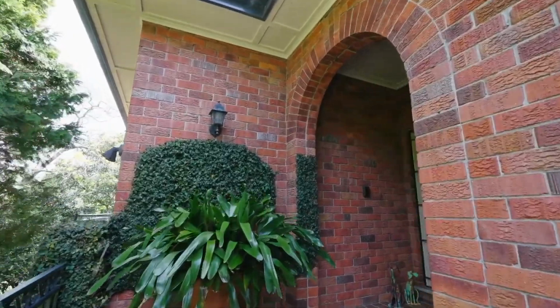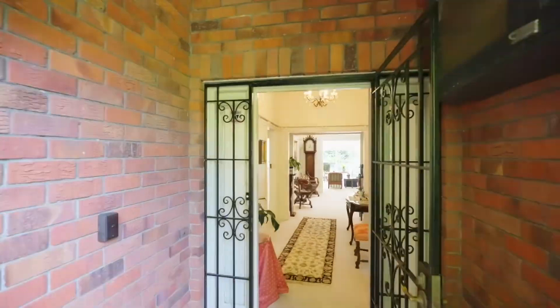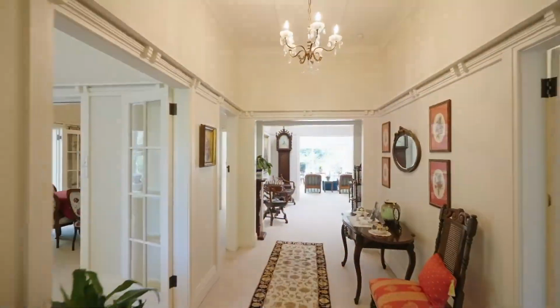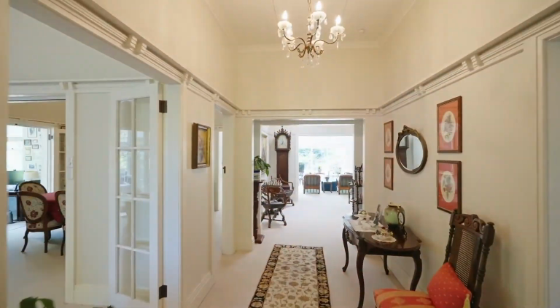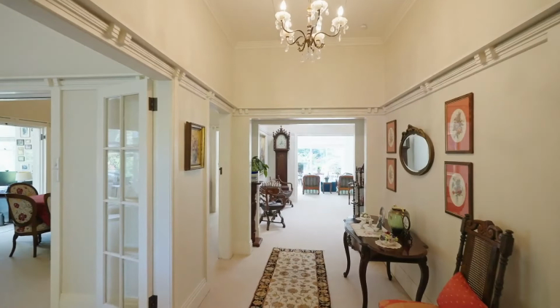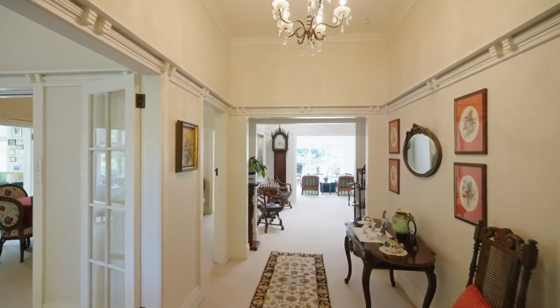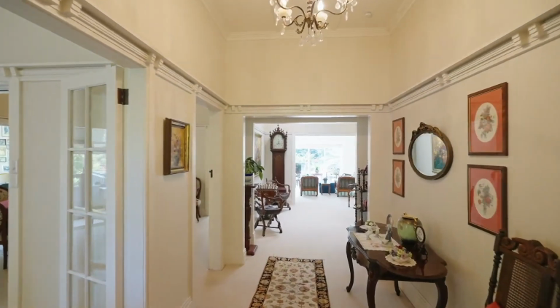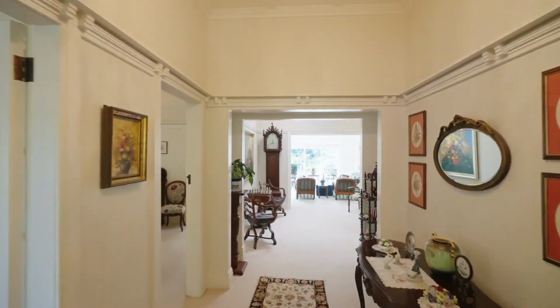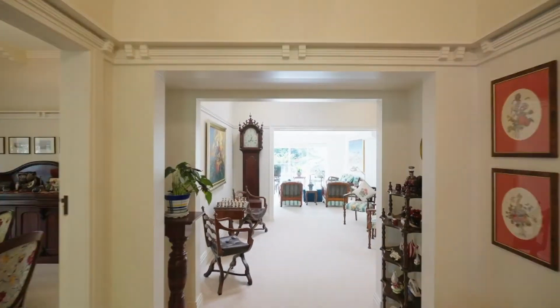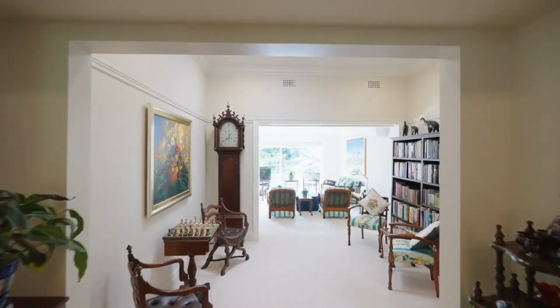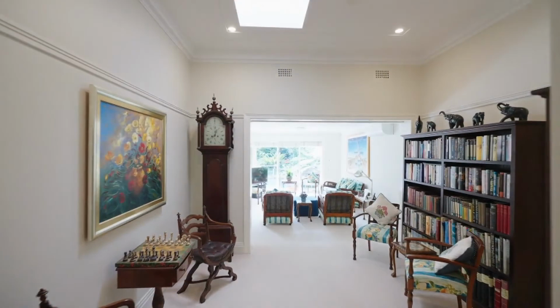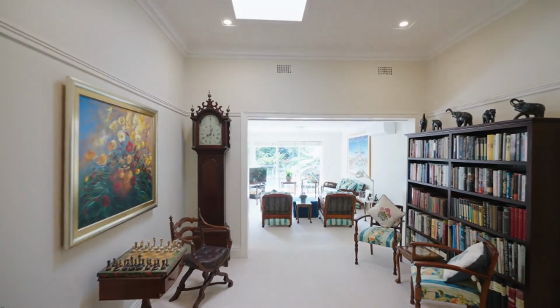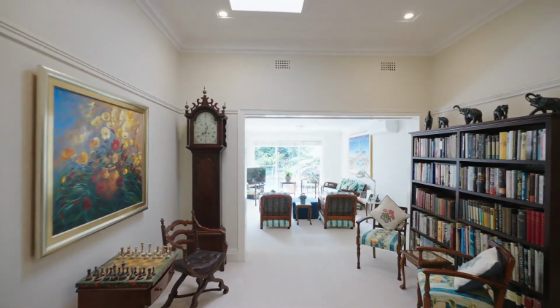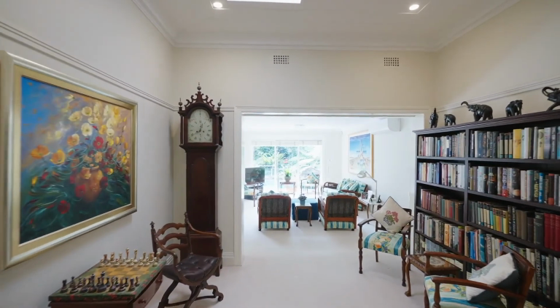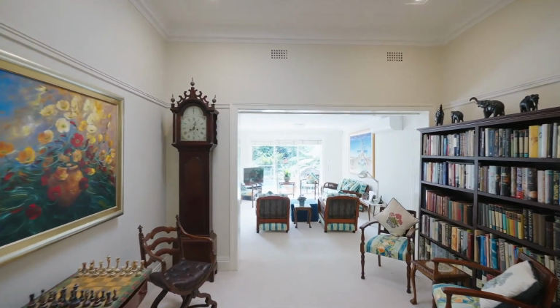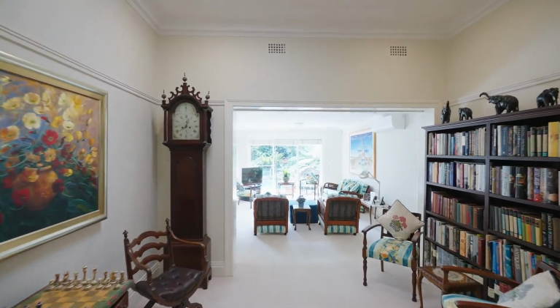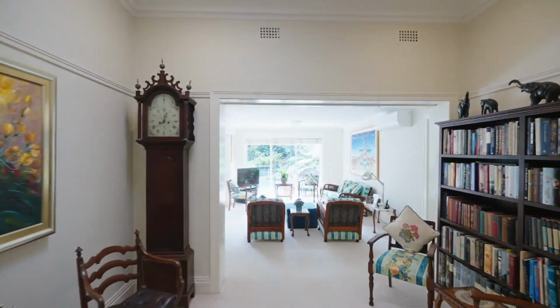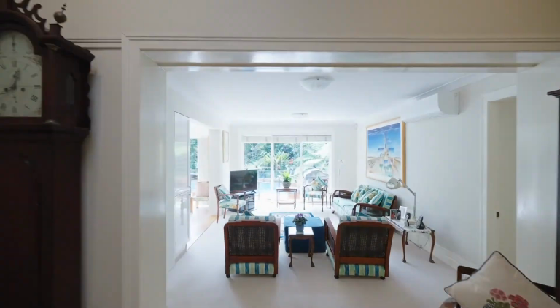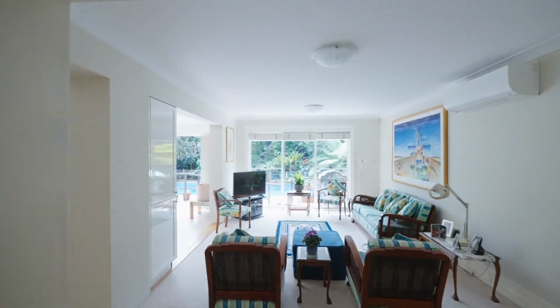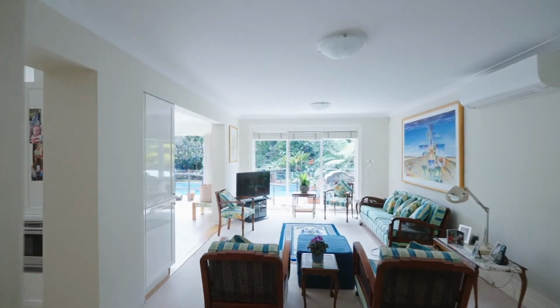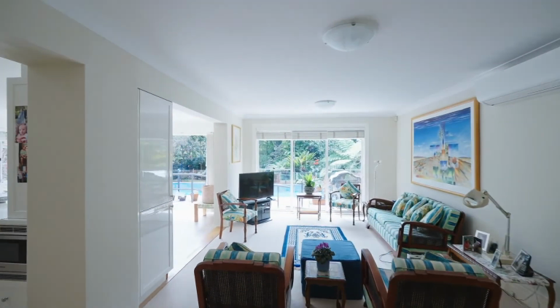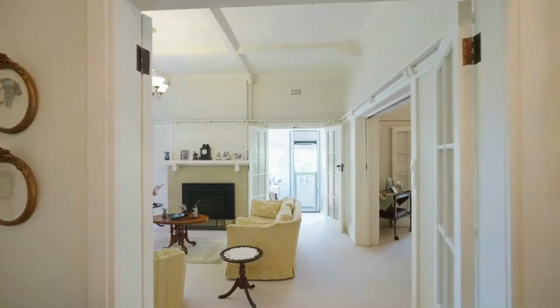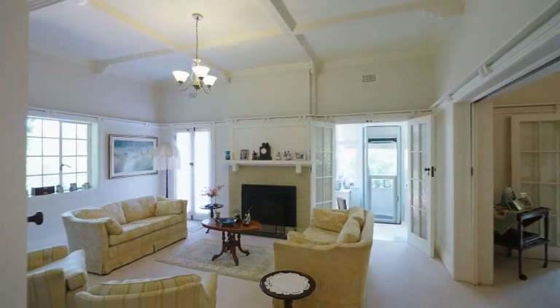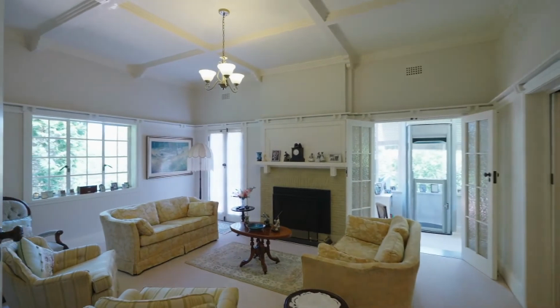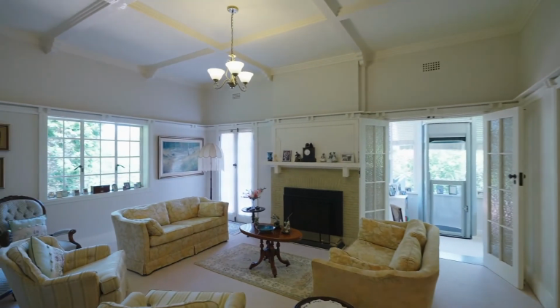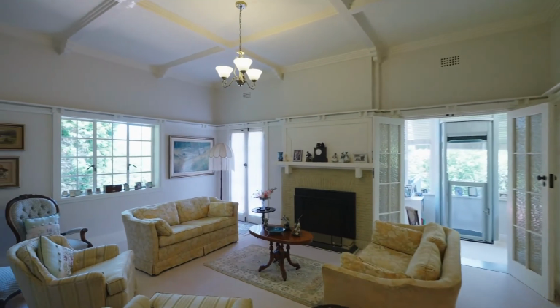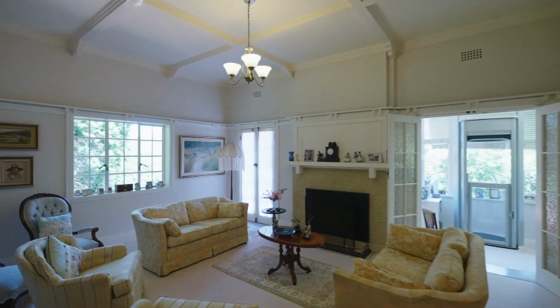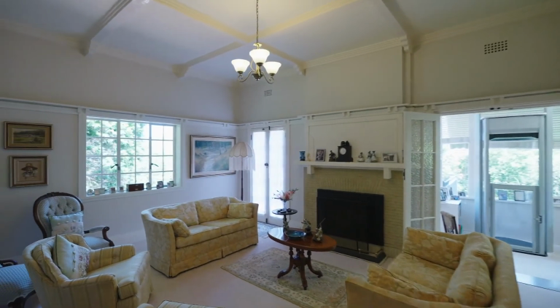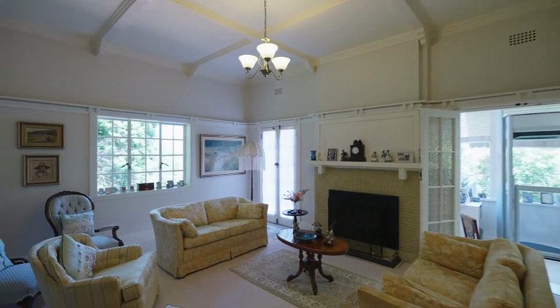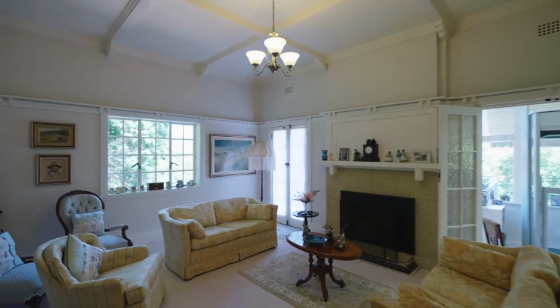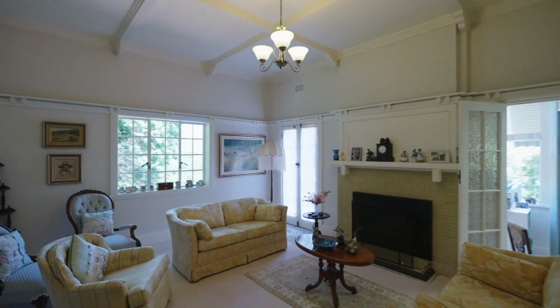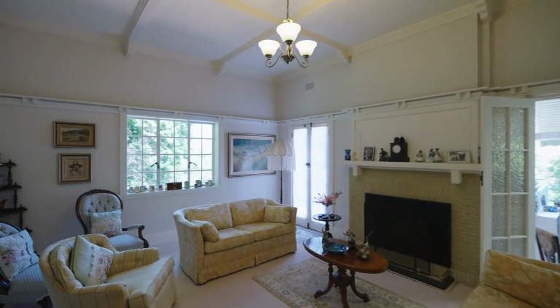With its enviable north rear aspect, the single level home has an abundance of natural light which fully showcases its family friendly interiors.